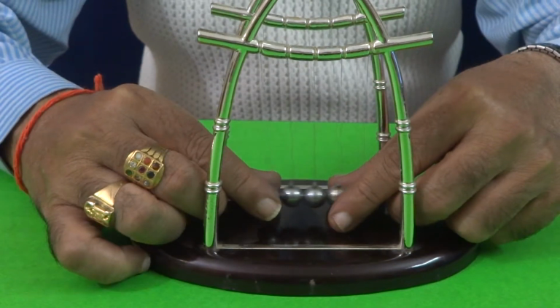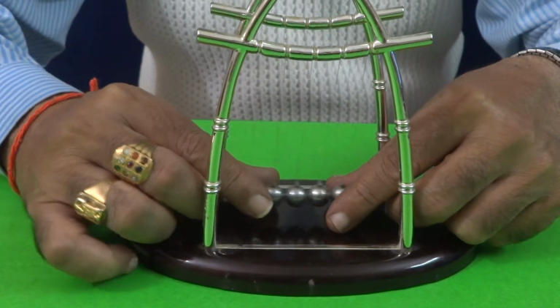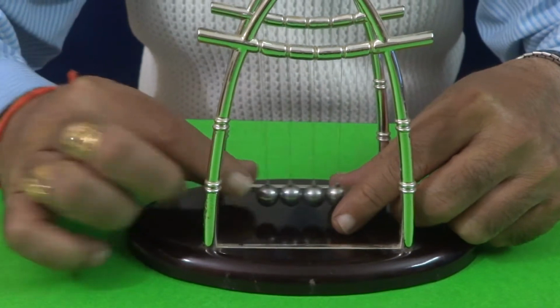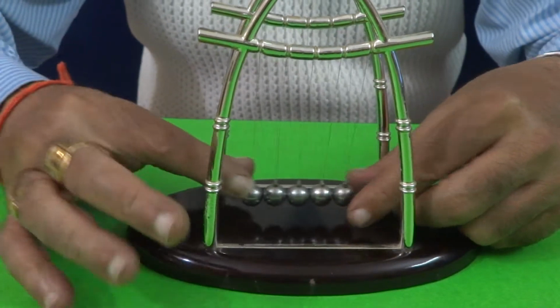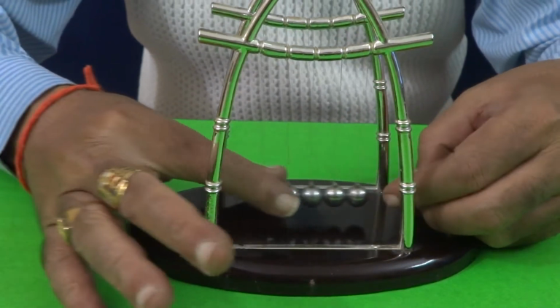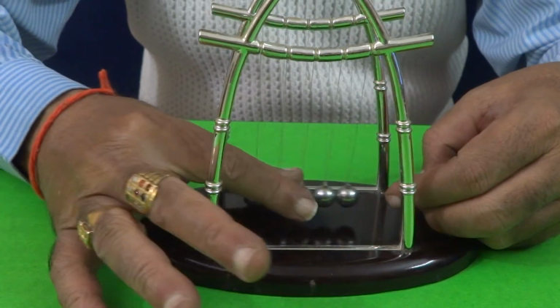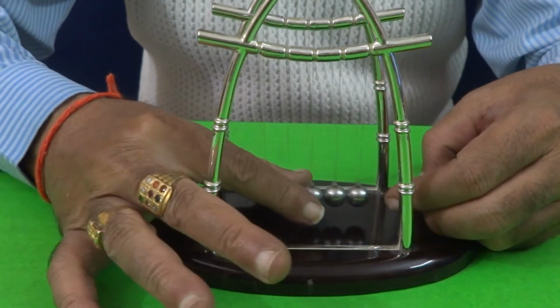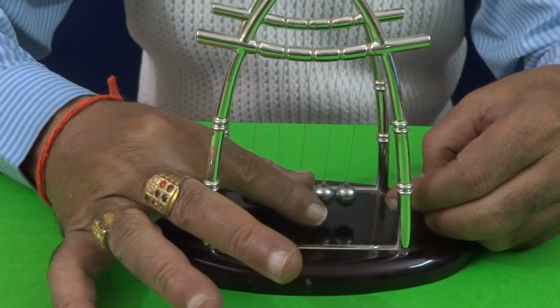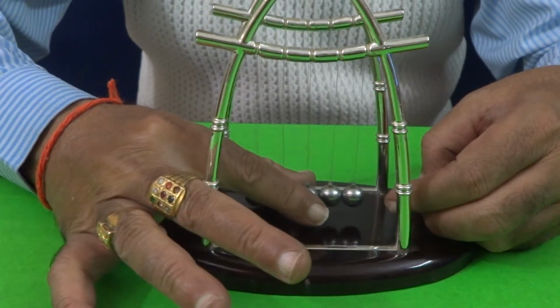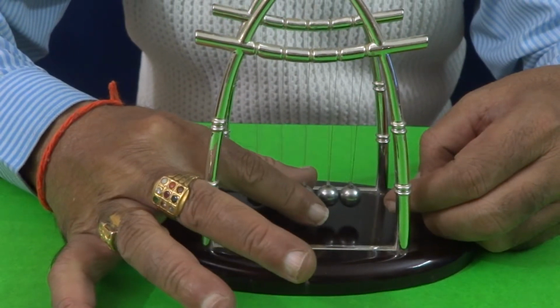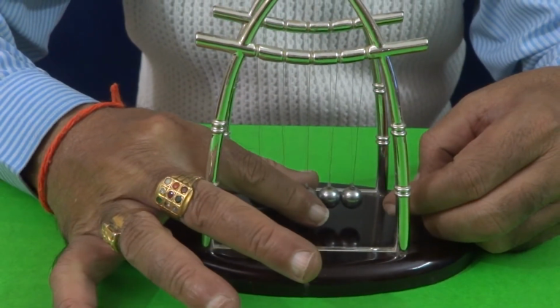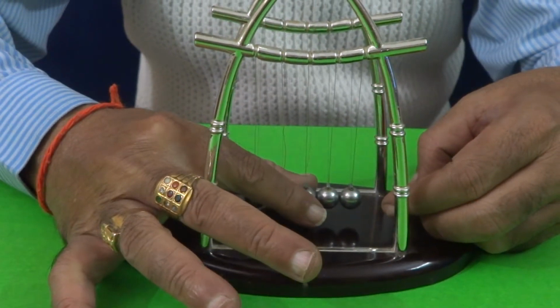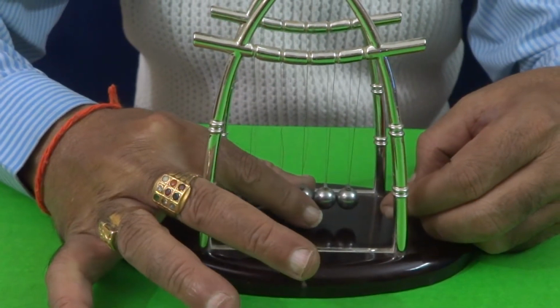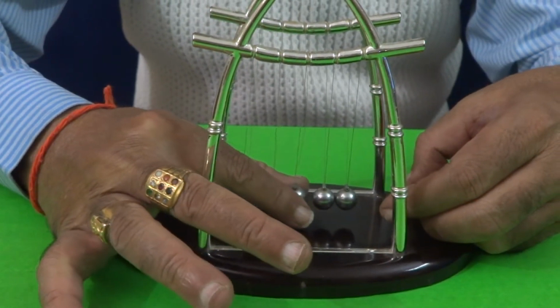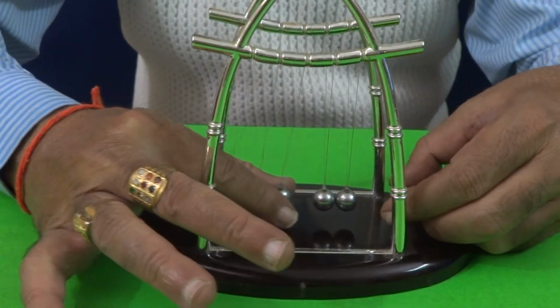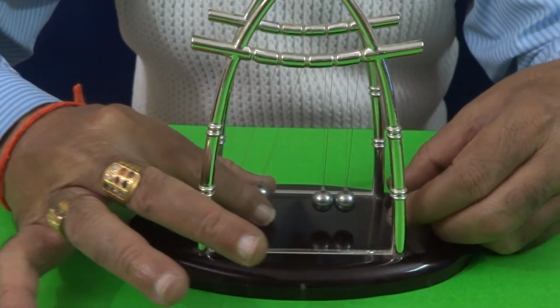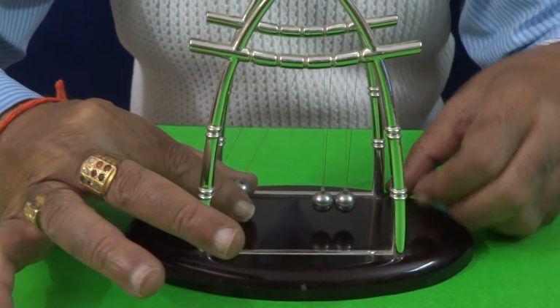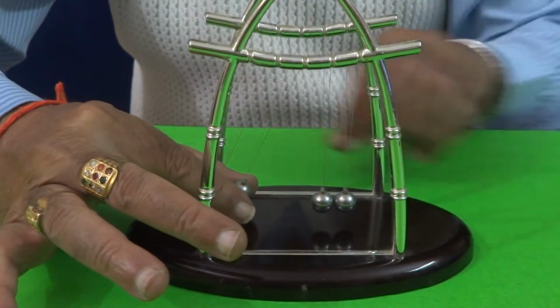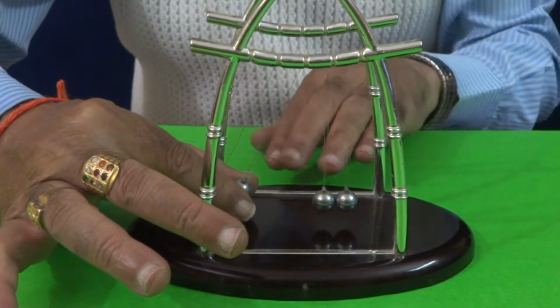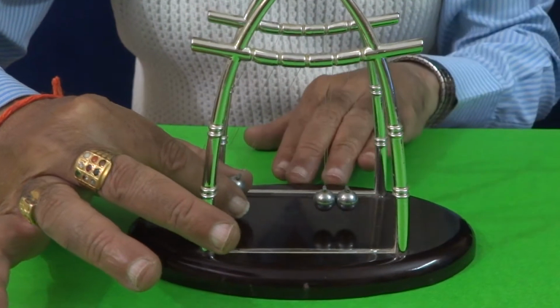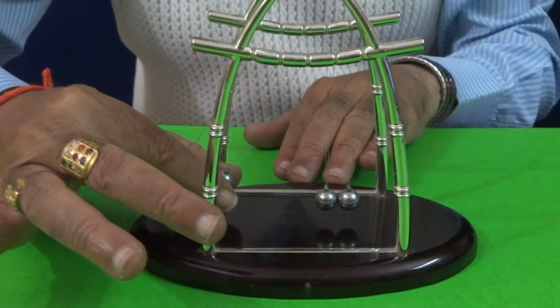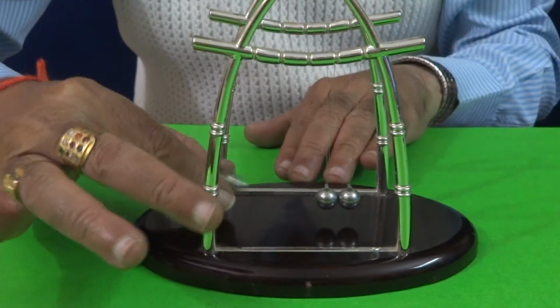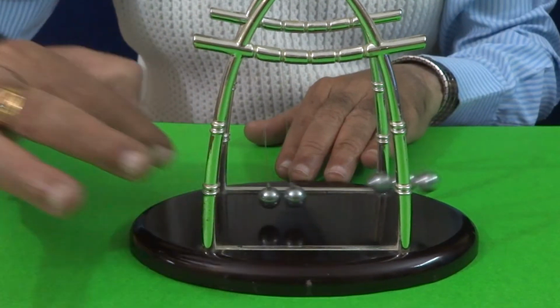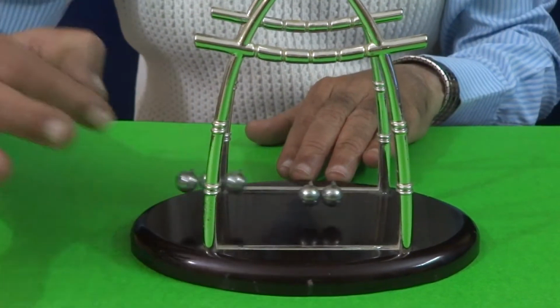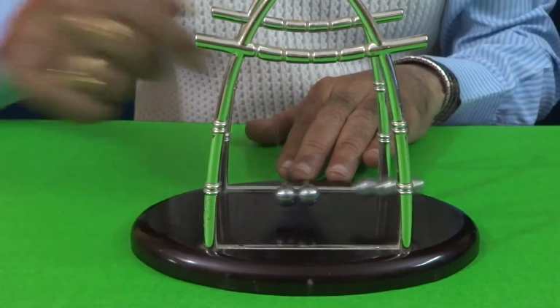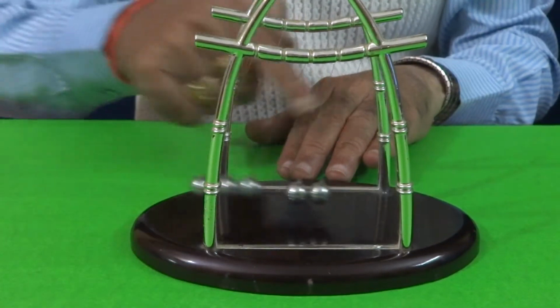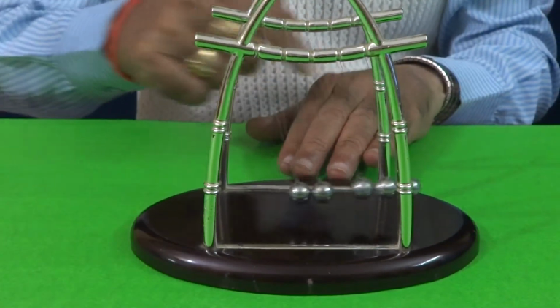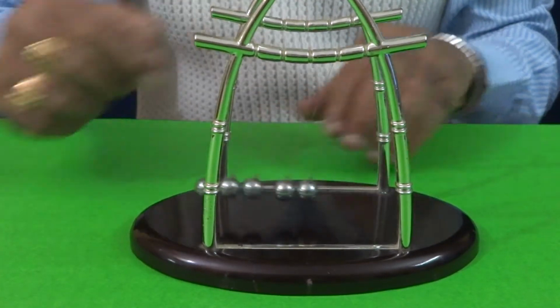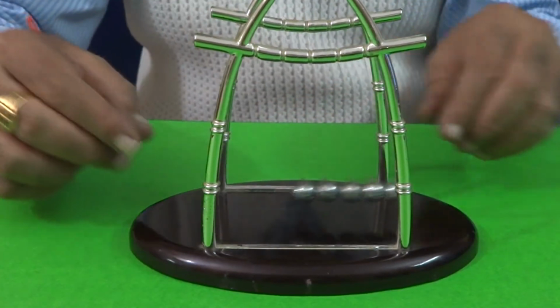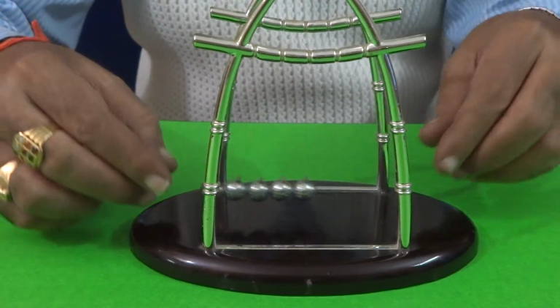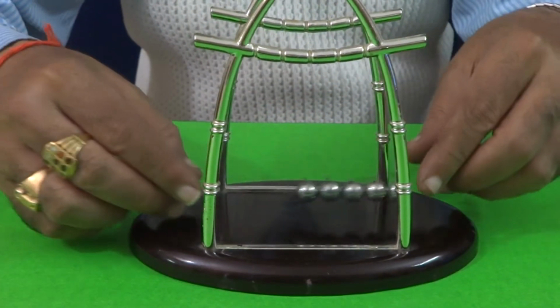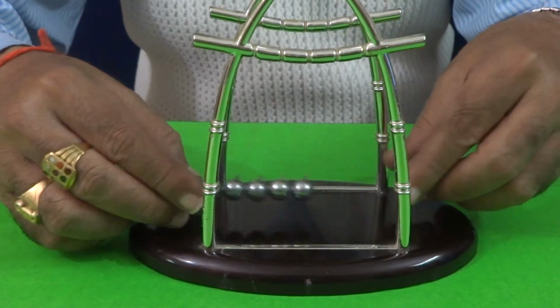See, once again, I took 3 and 3 balls are raised on that.